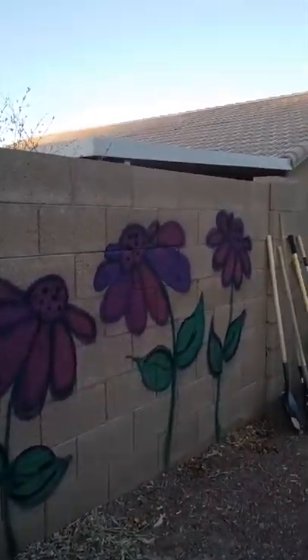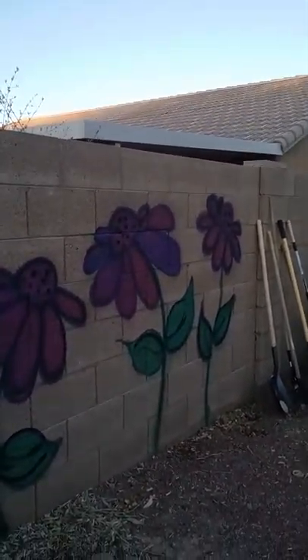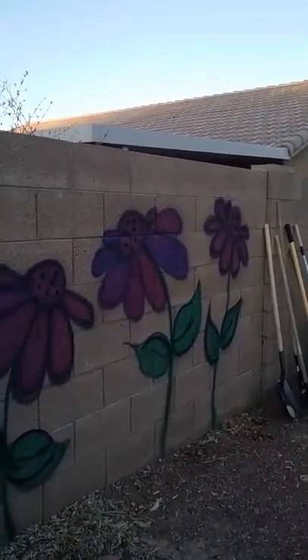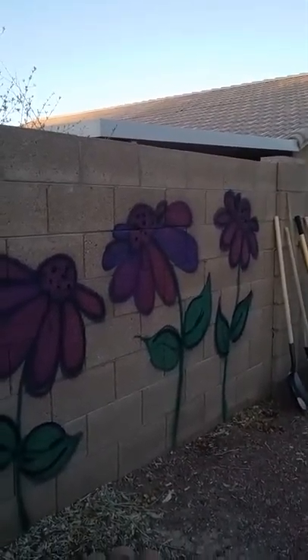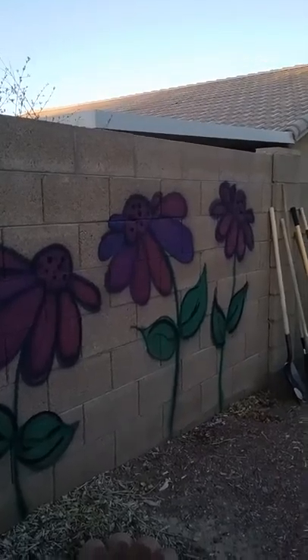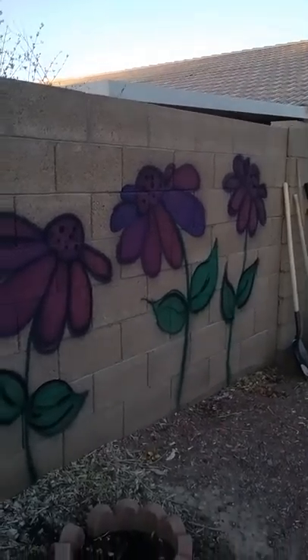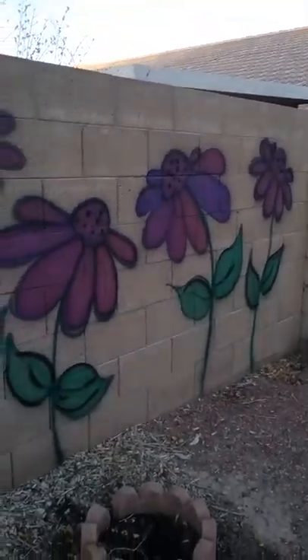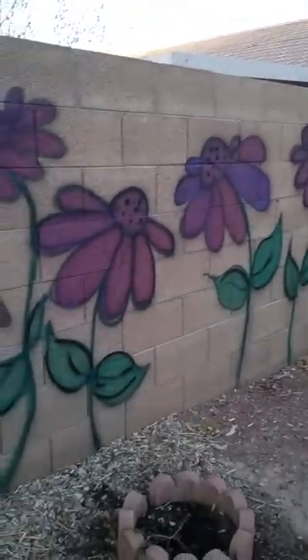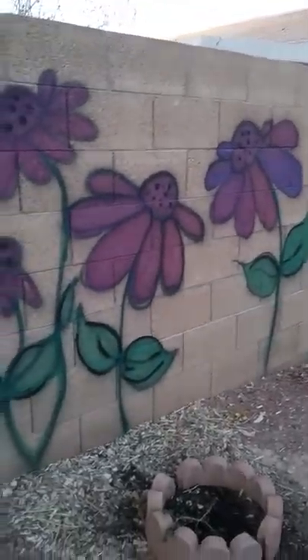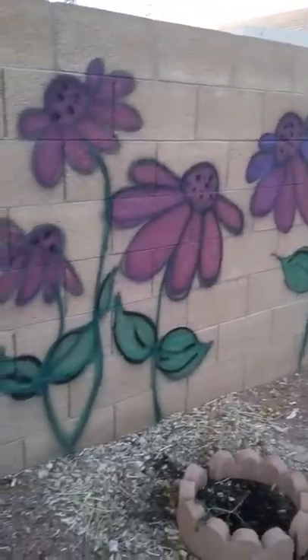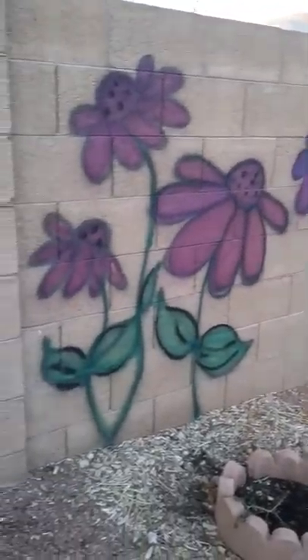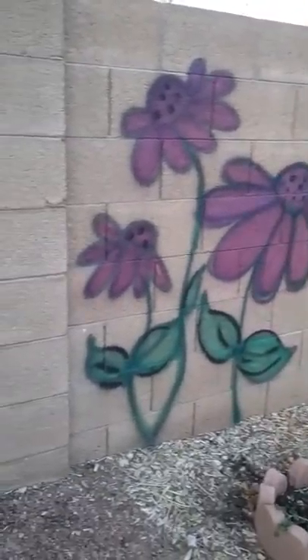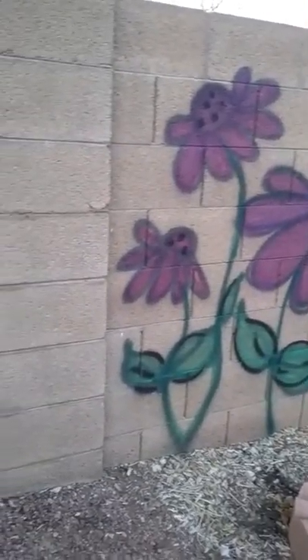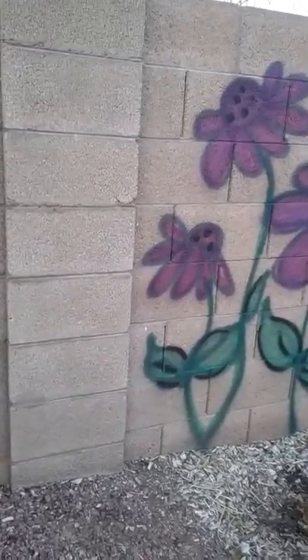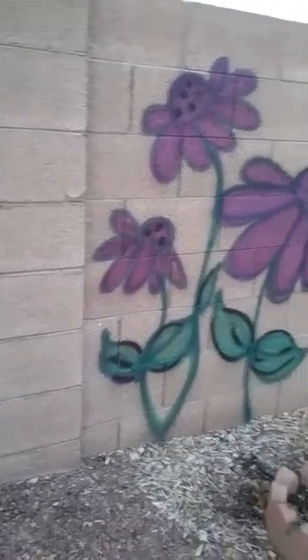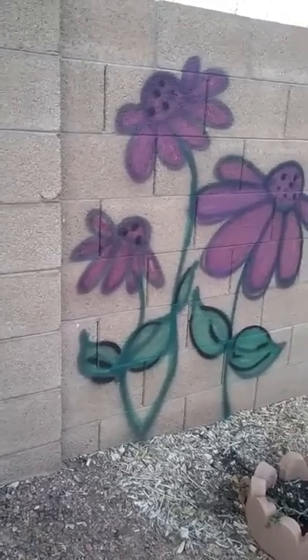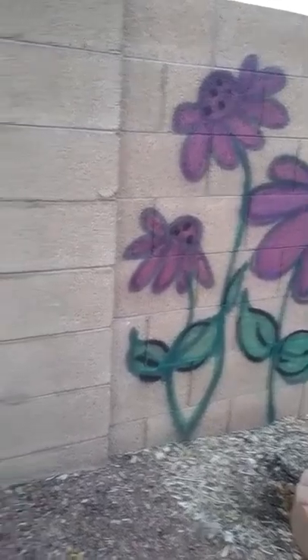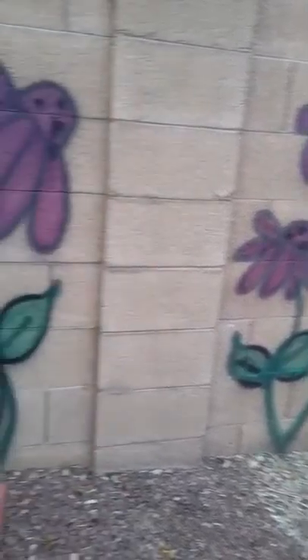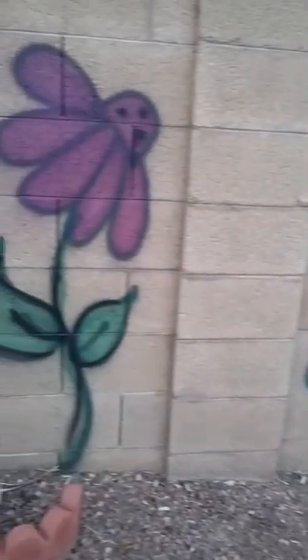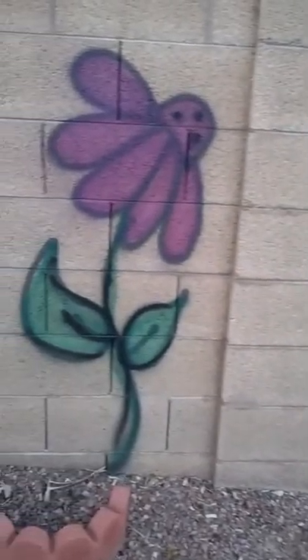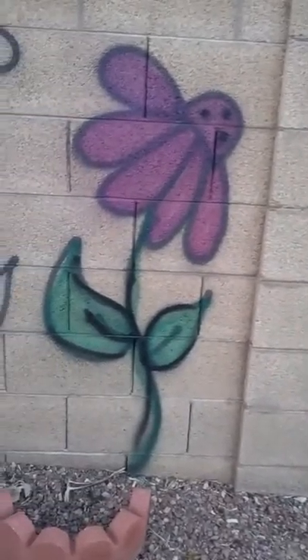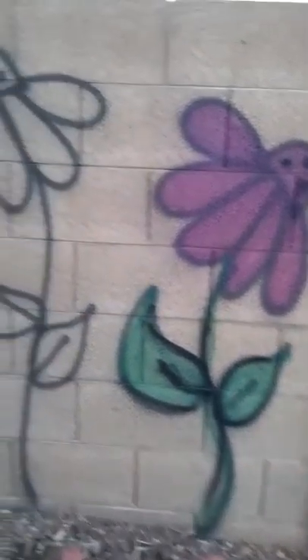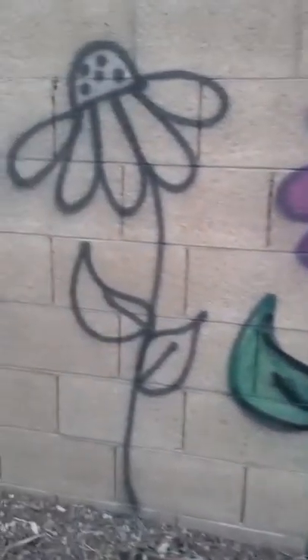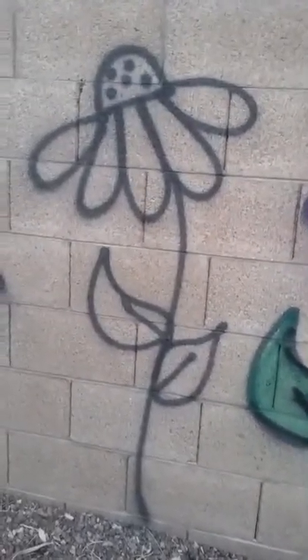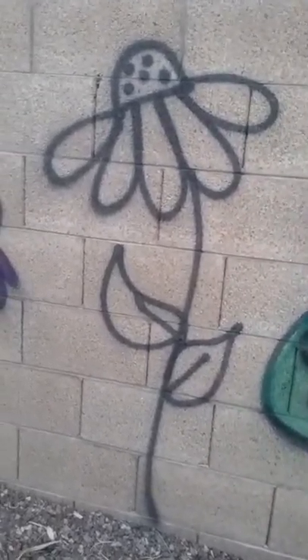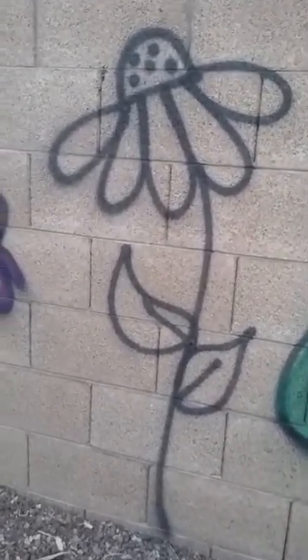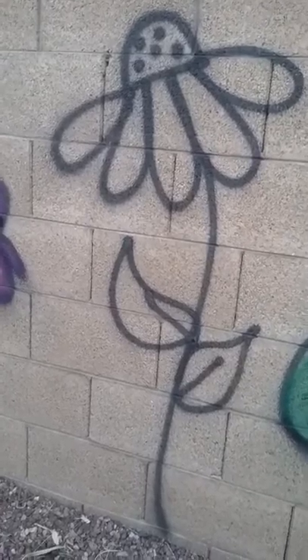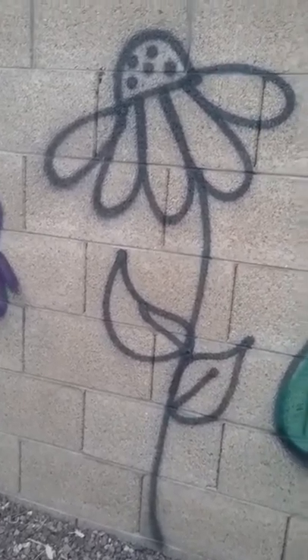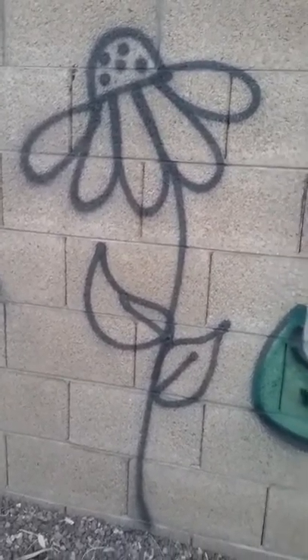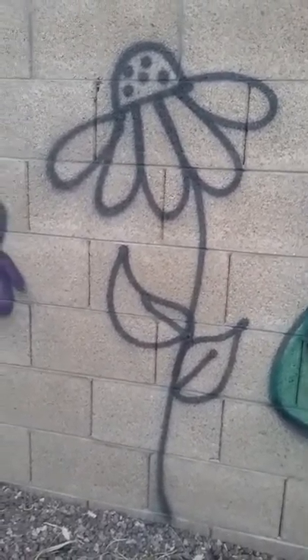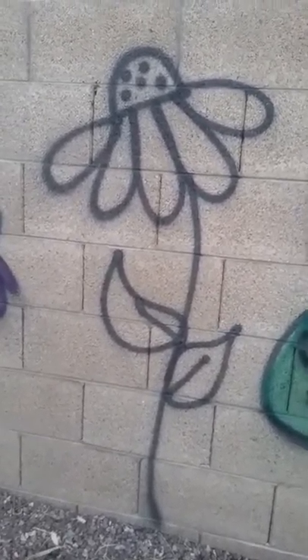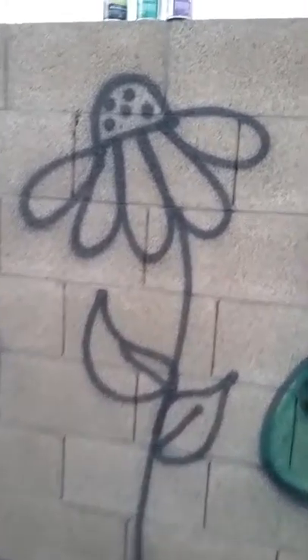That purple came out of the same can. It's really important that you shake it up. I did the outline in black first and then I went back with the color and then I just touched it up a little bit with the black.